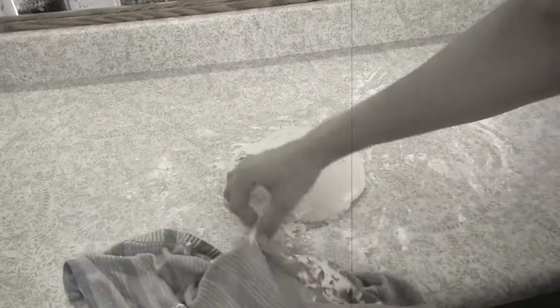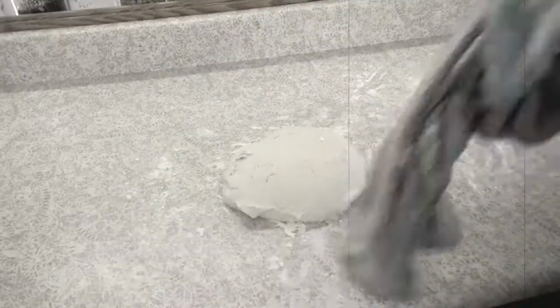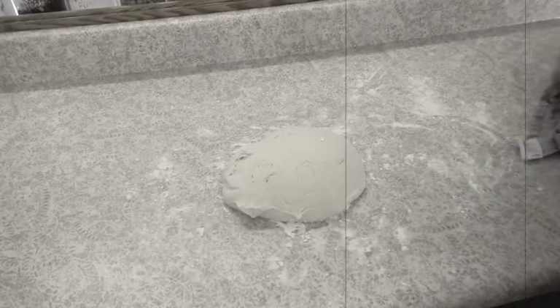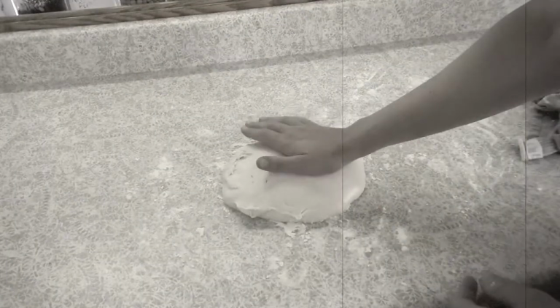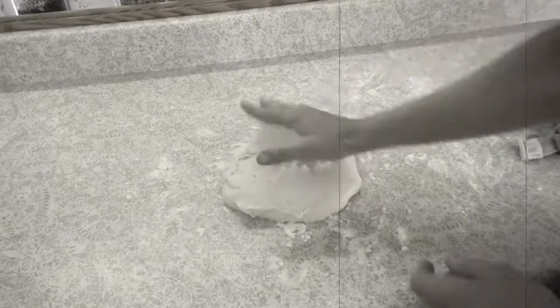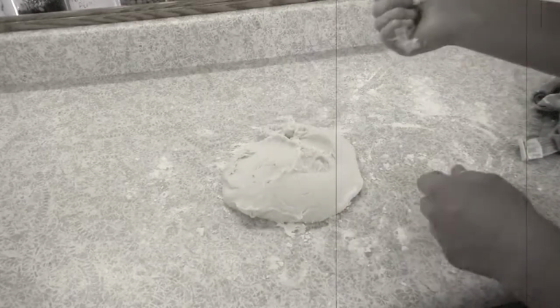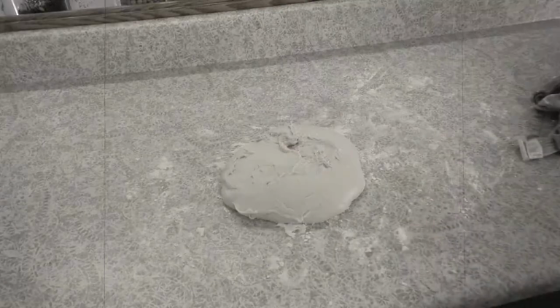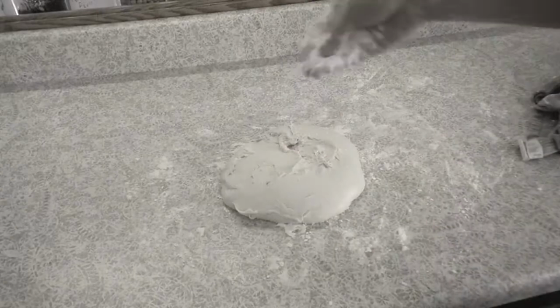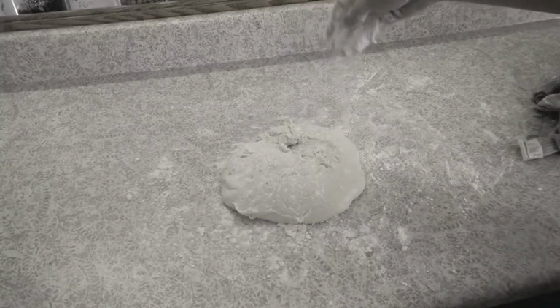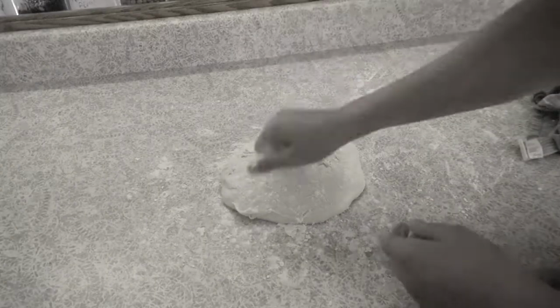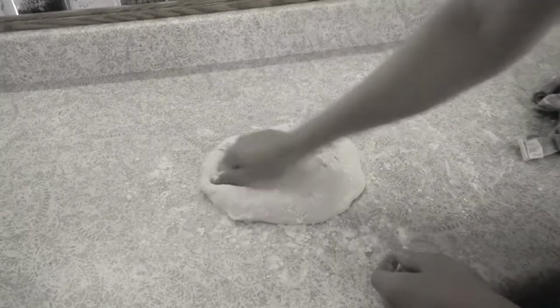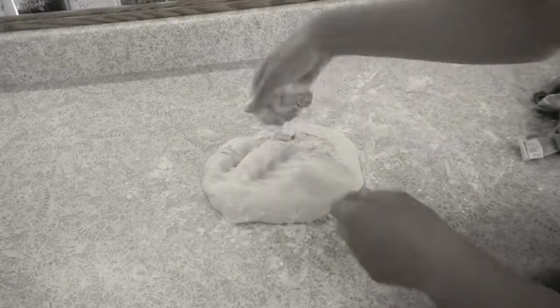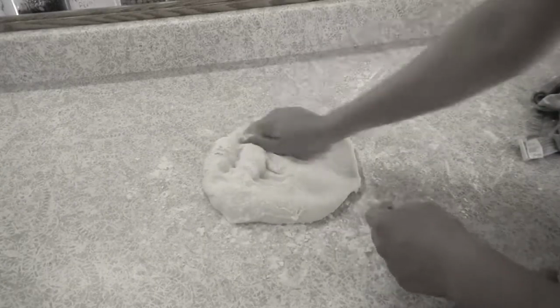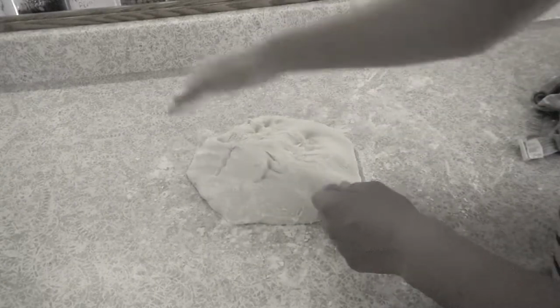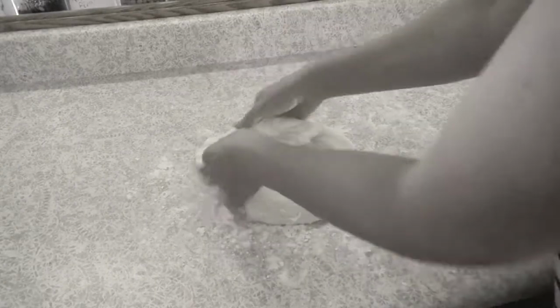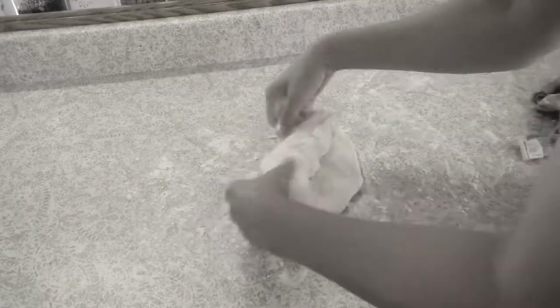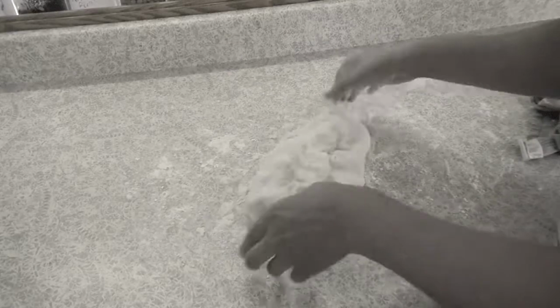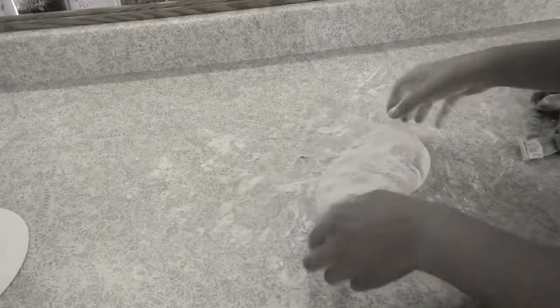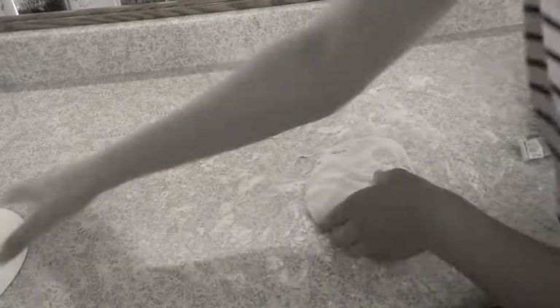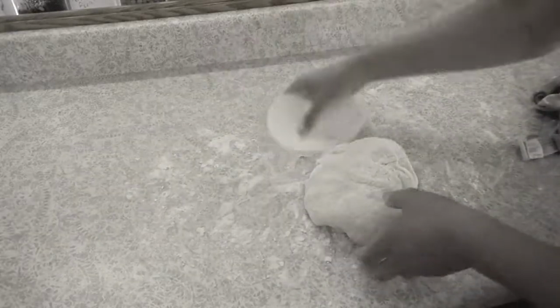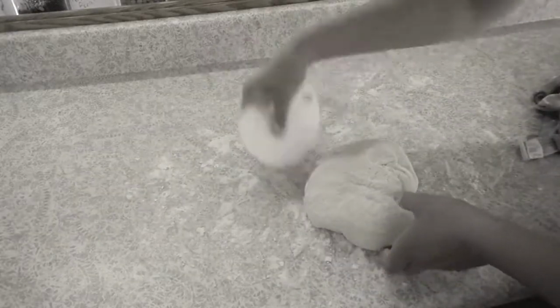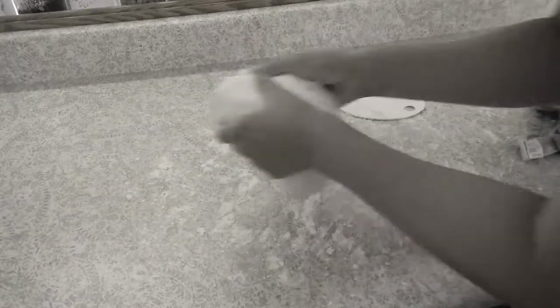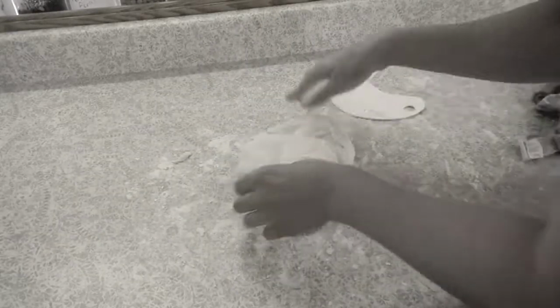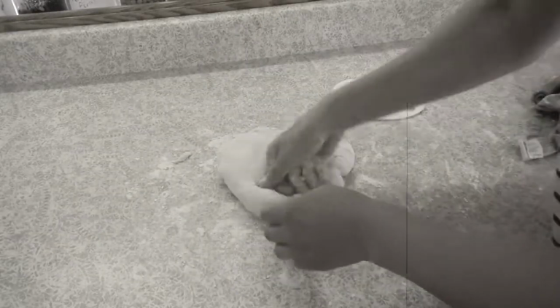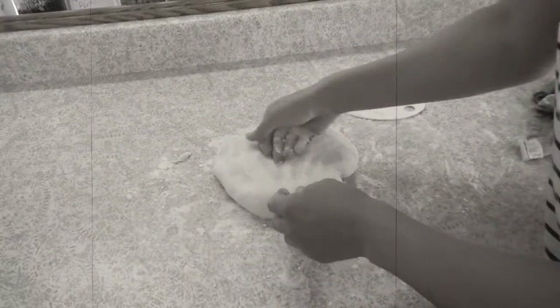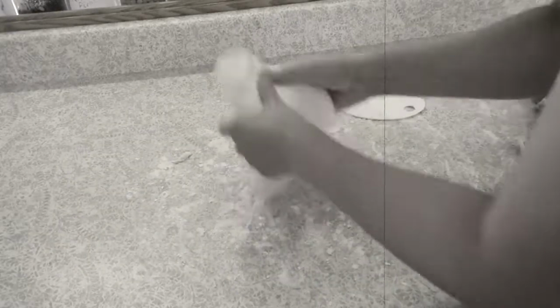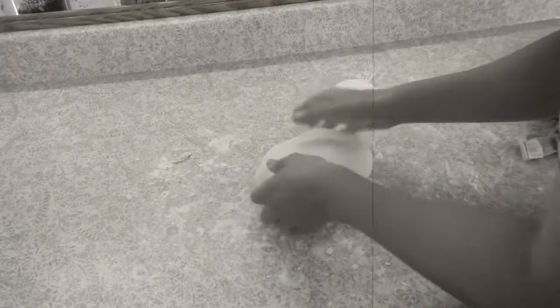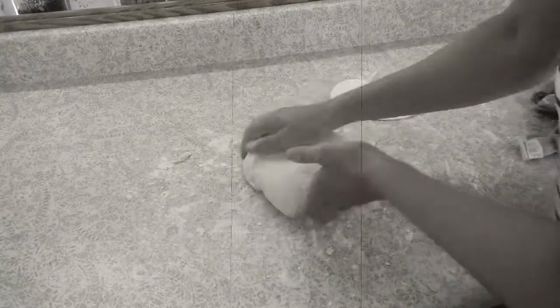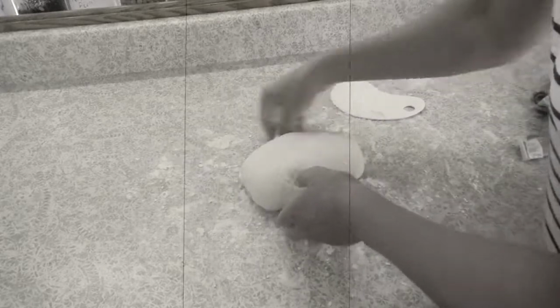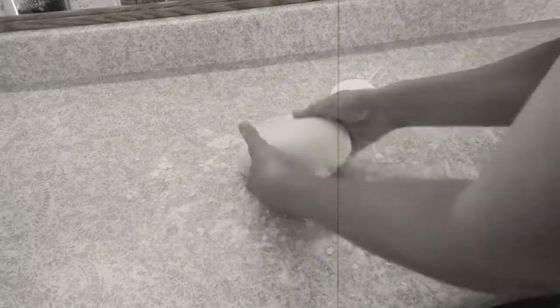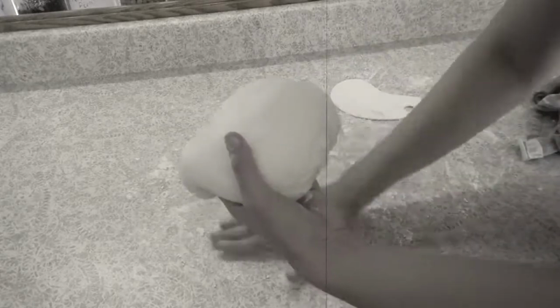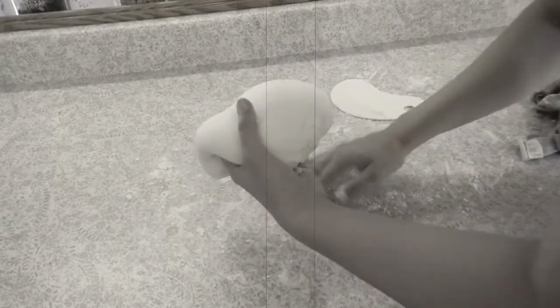After 45 minutes have passed, lightly punch down the dough, then cover it back up and let it rest for another 15 minutes. Make sure to flour your hands before touching the dough — it's sticky.